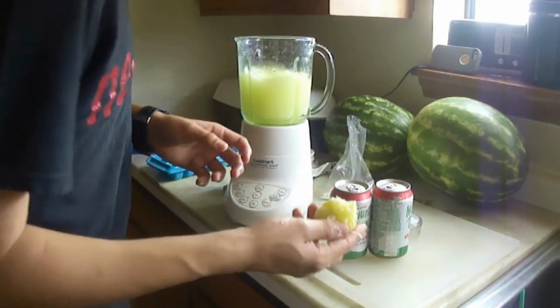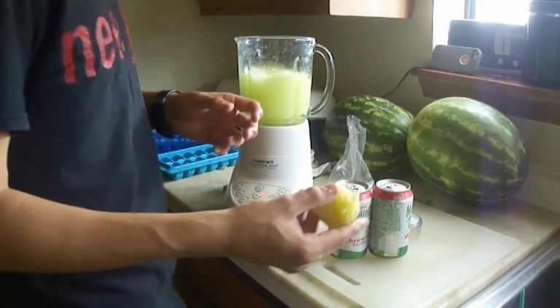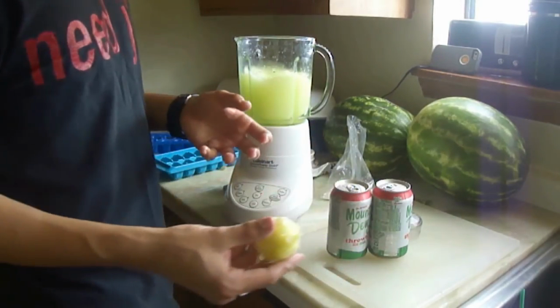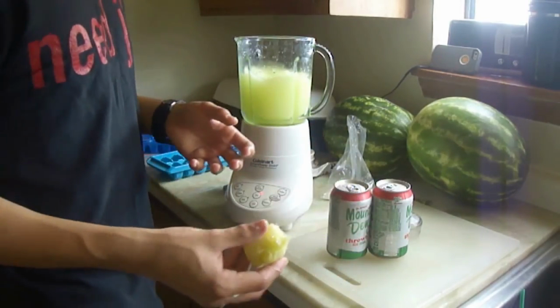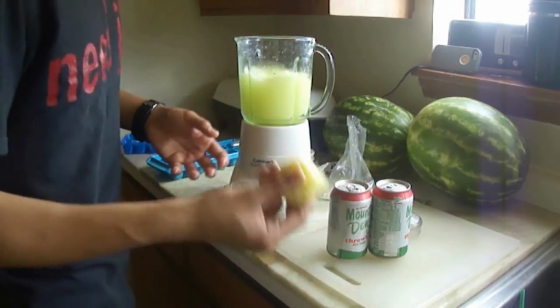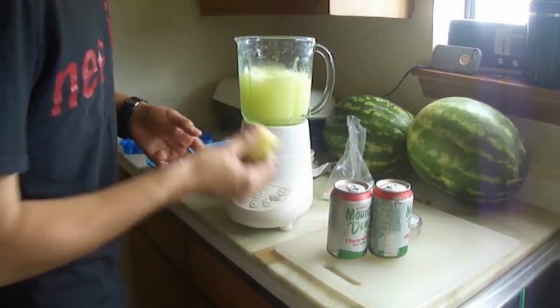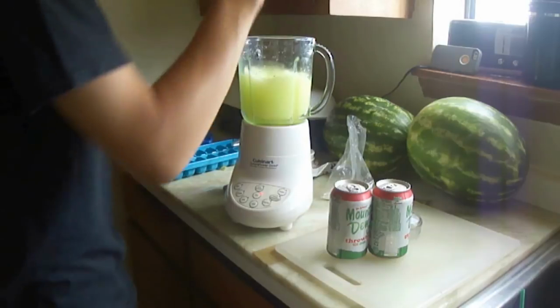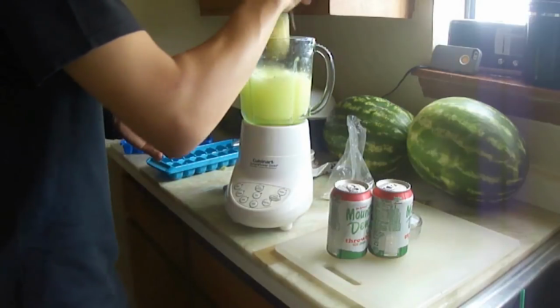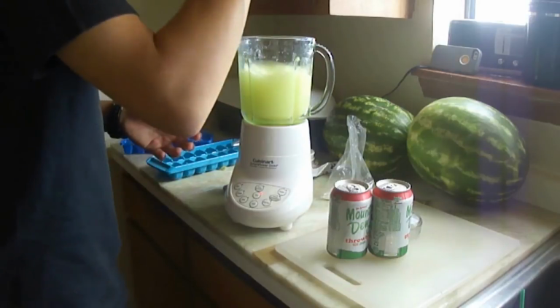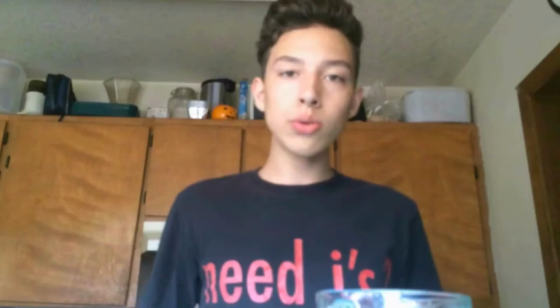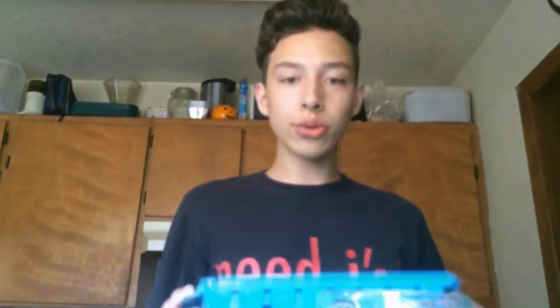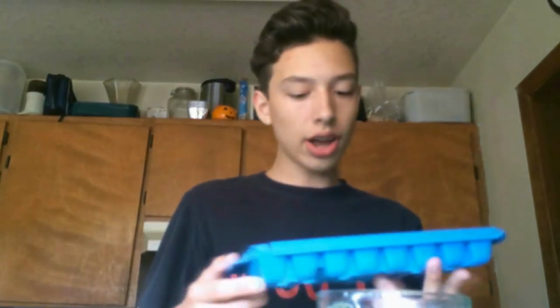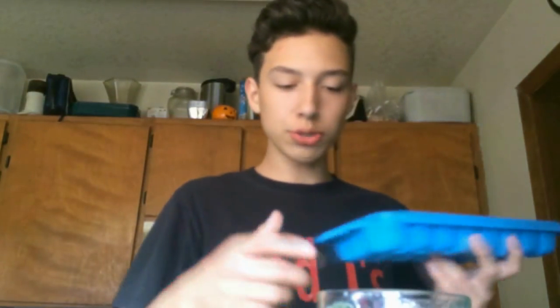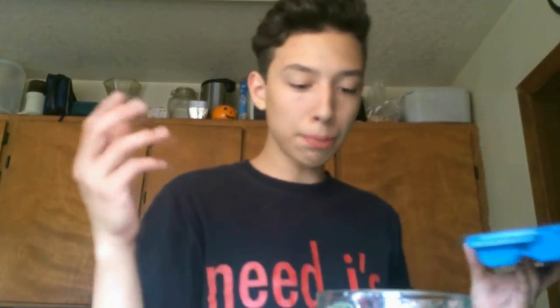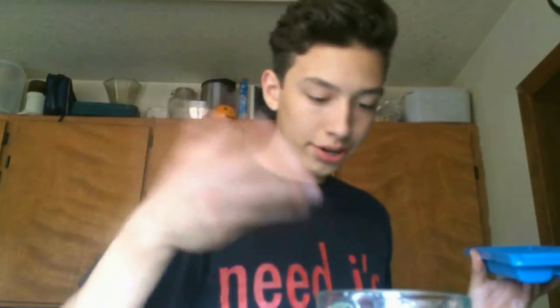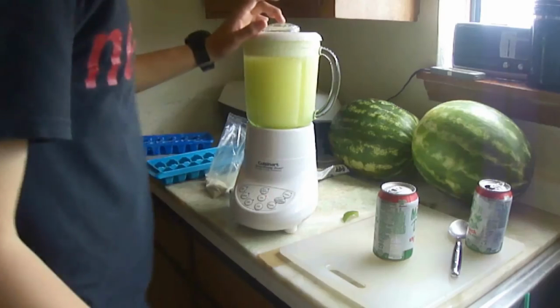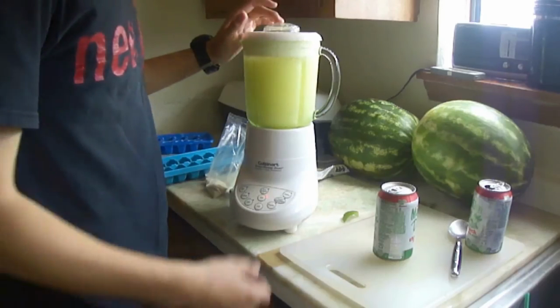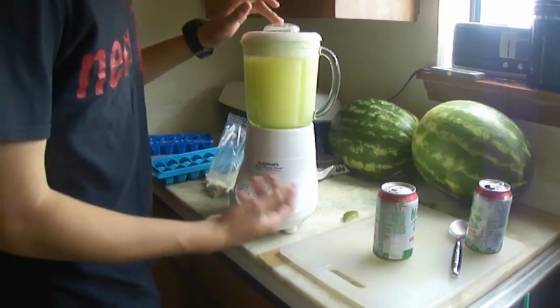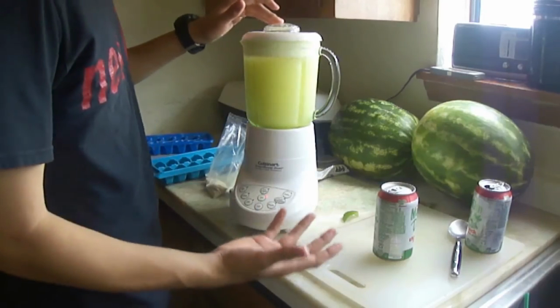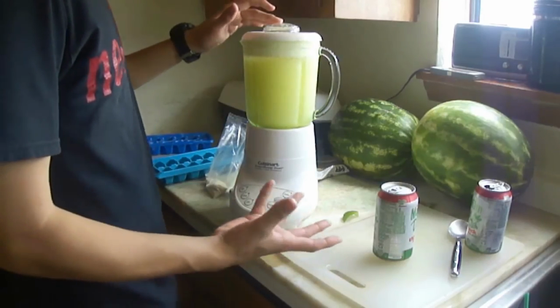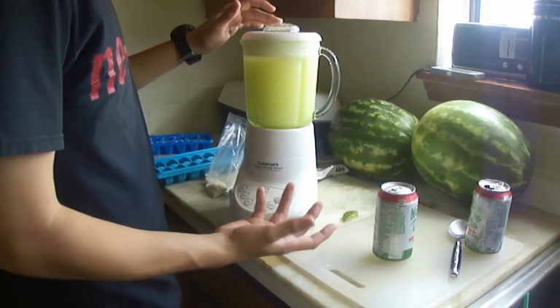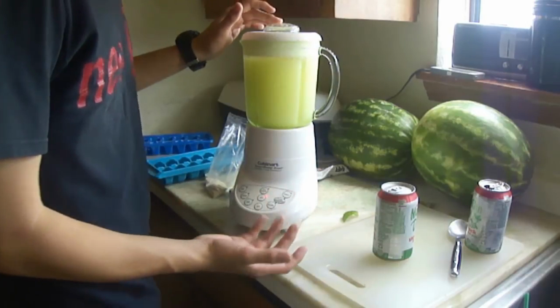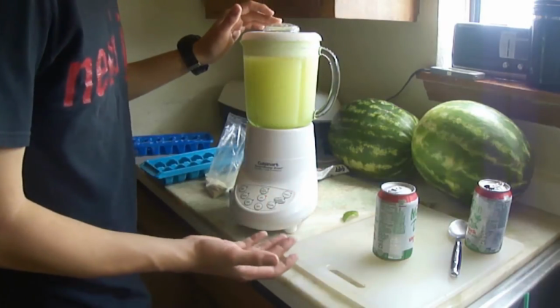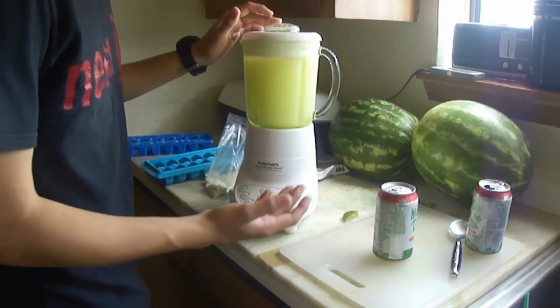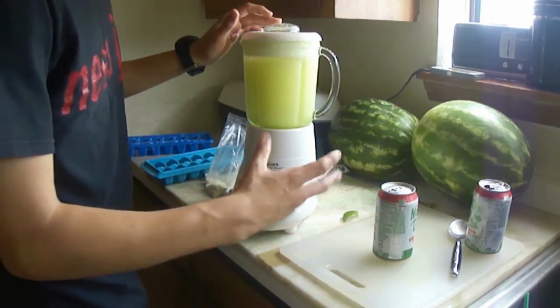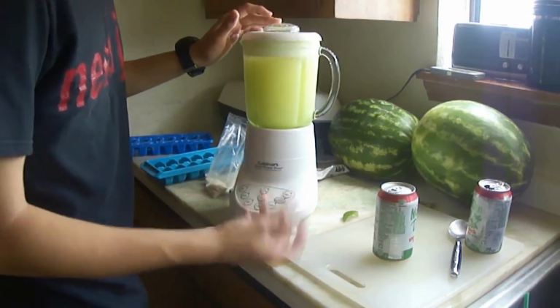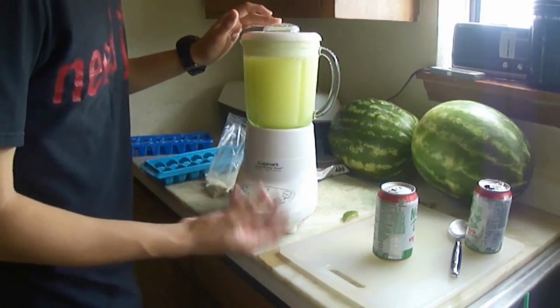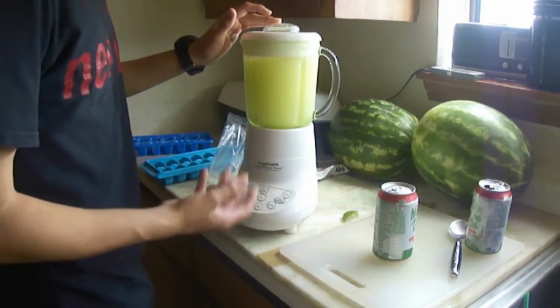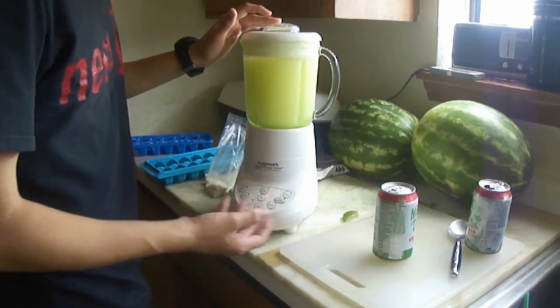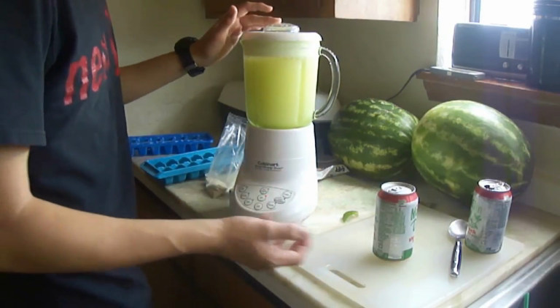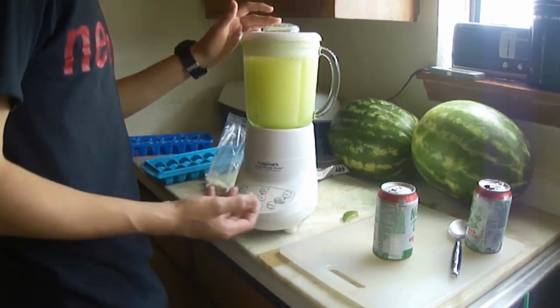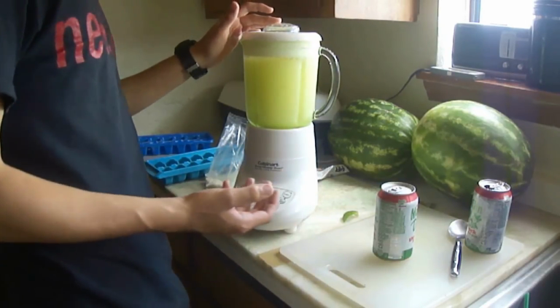If you don't like that, you can just put the juice in, but I tend to like it, so let's plop that in. Now you want to take the rest of your ice and just plop it right in here. Now once you've blended all the ice into it, you're just going to want to put it on sort of the stir-slash-mix feature.